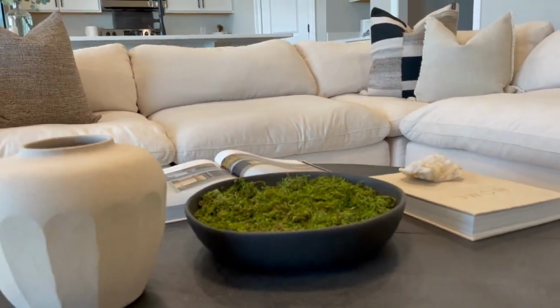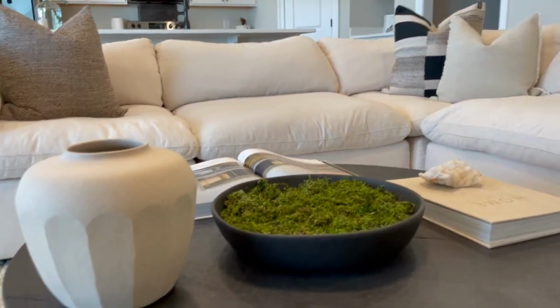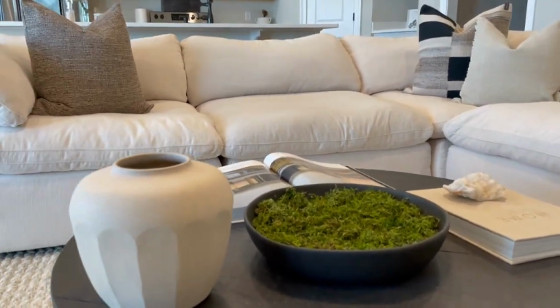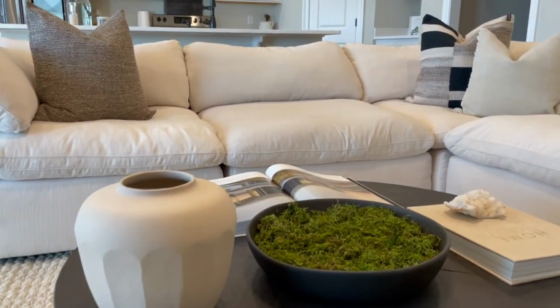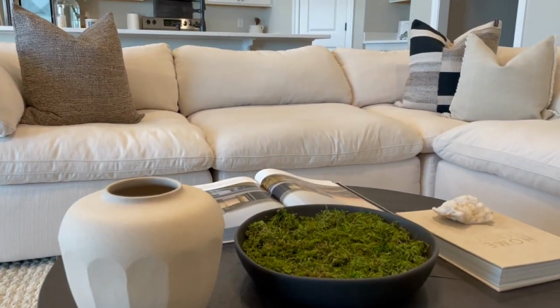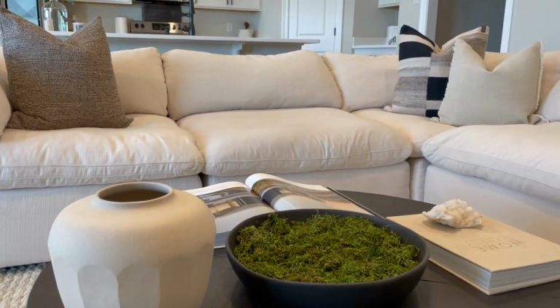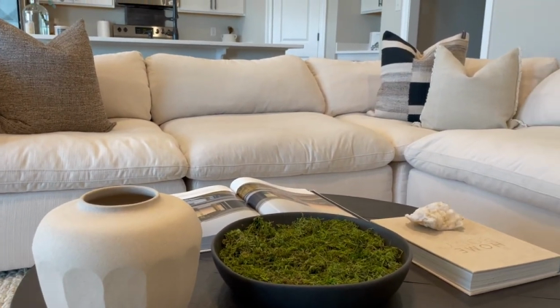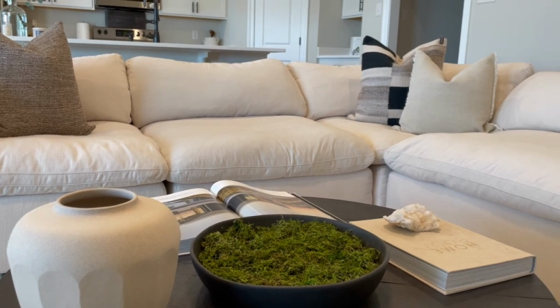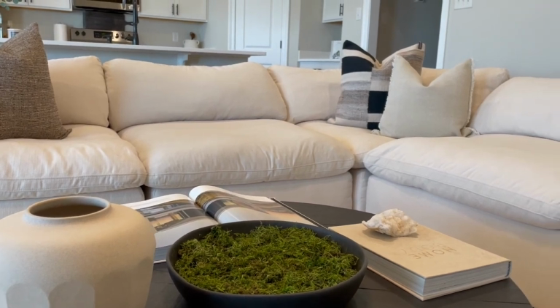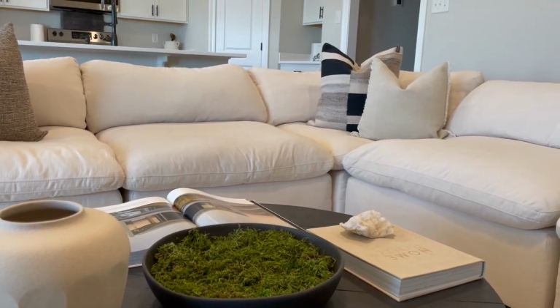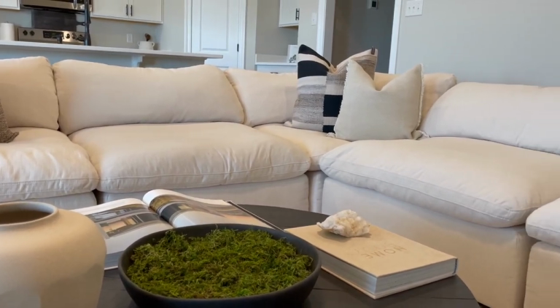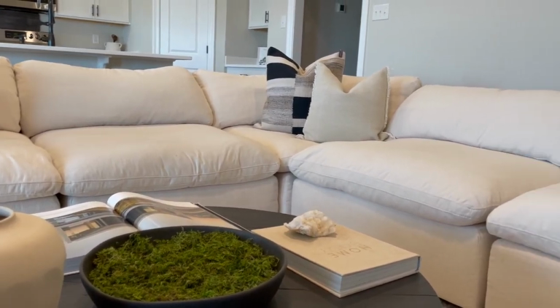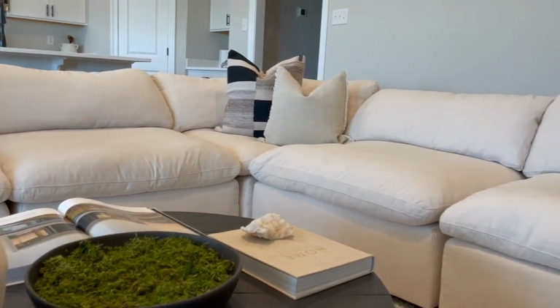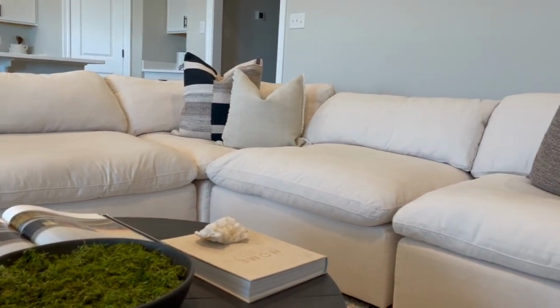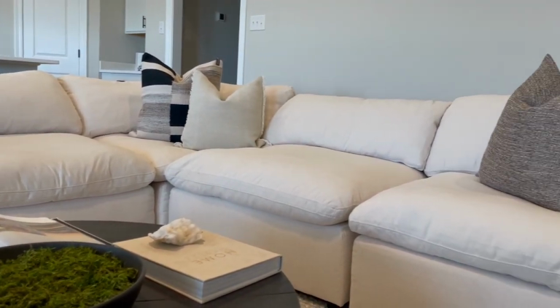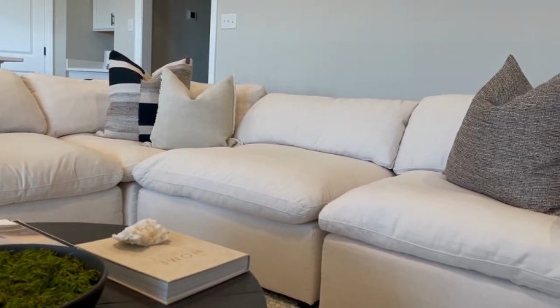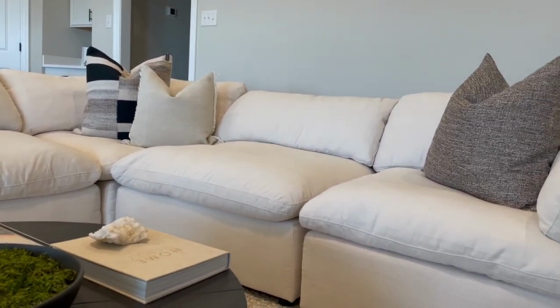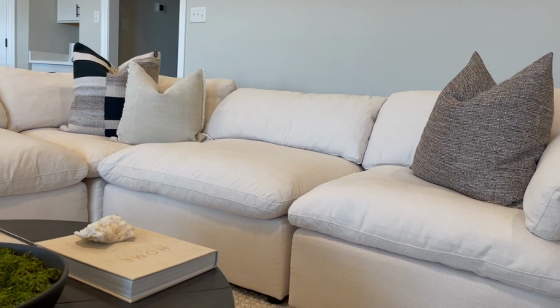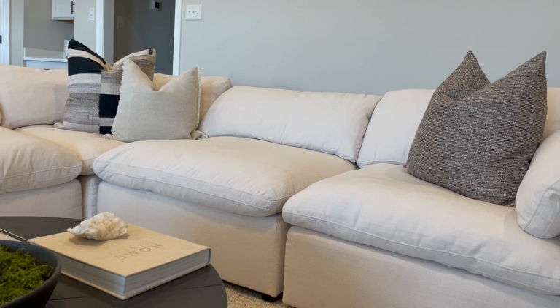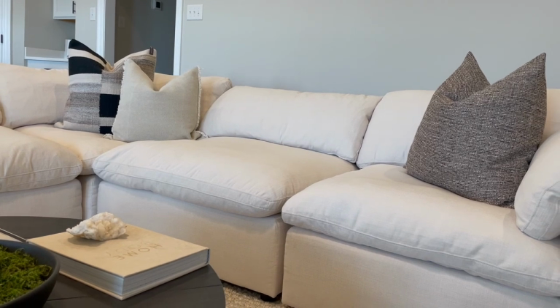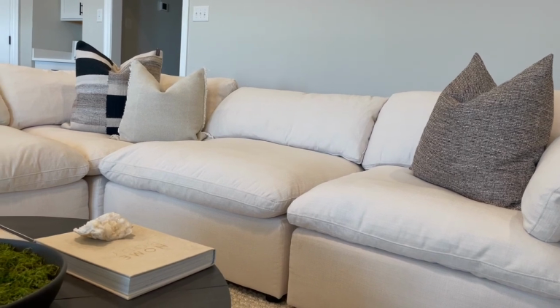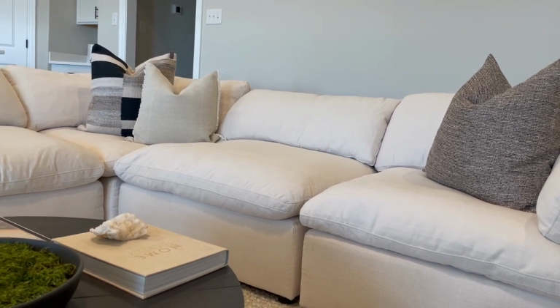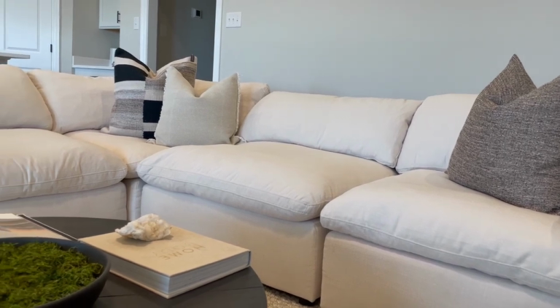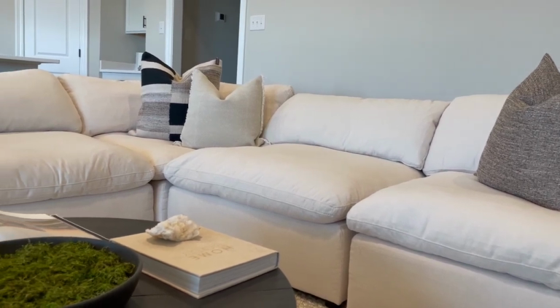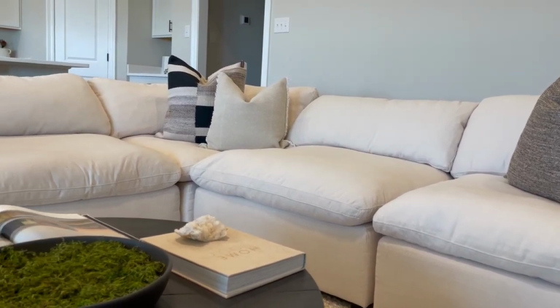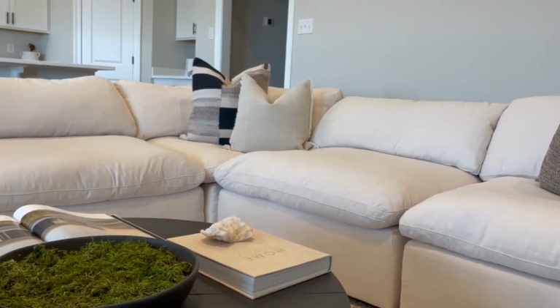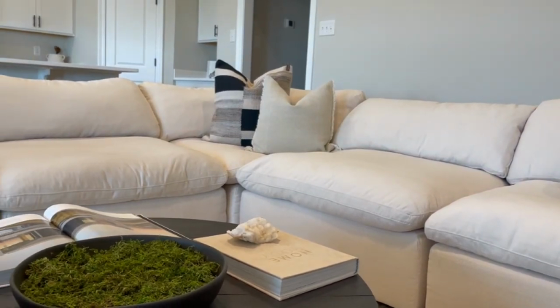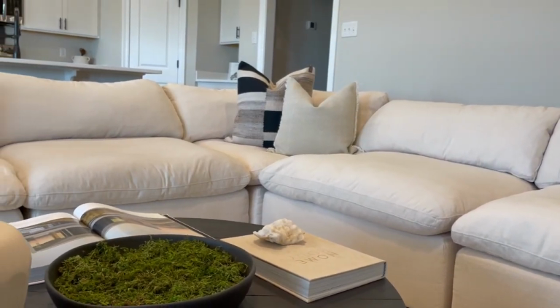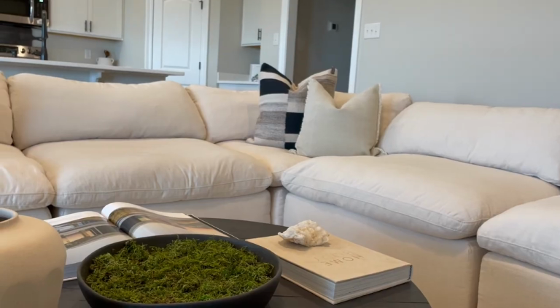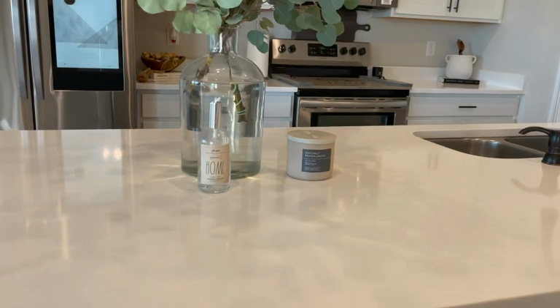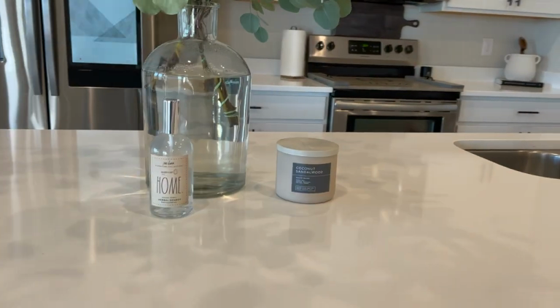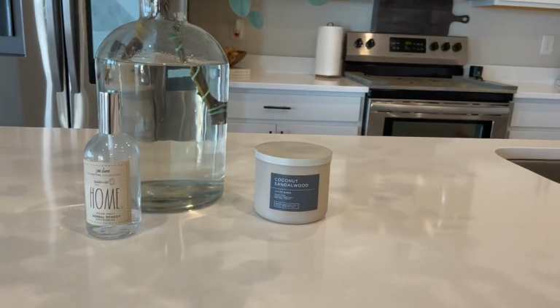Let me know what y'all think in the comments about this one — I think it's the one. I definitely want to add one more pillow in the middle and a throw, and I think that's going to complete the look for the sofa. I'm also going to get some accent chairs and add more pillows to kind of complete the look in here. Overall I think it's really coming together.